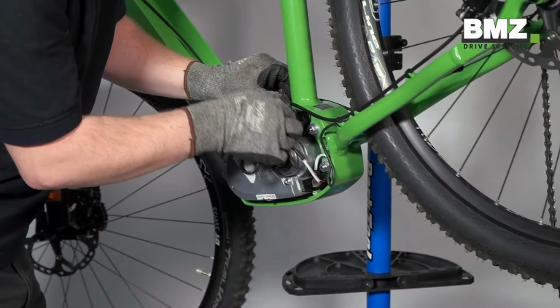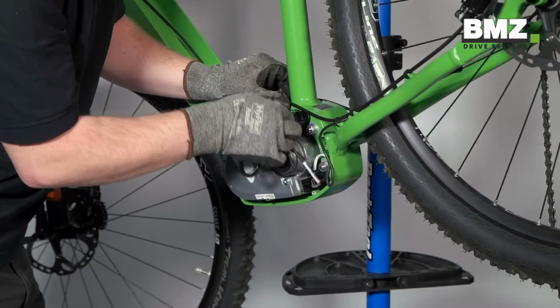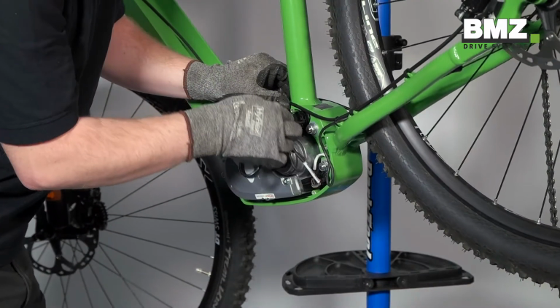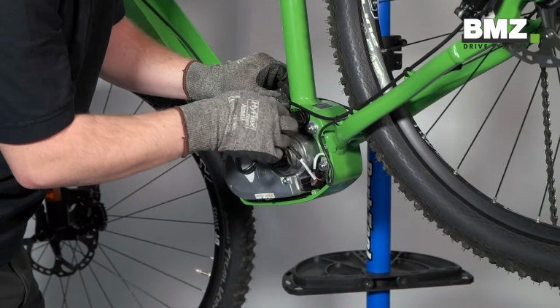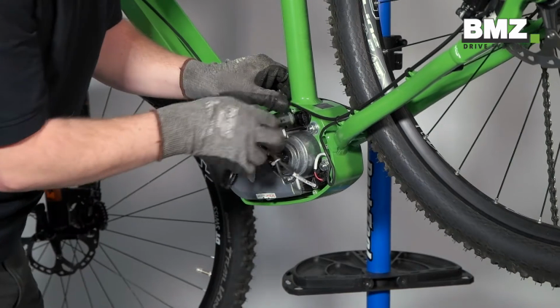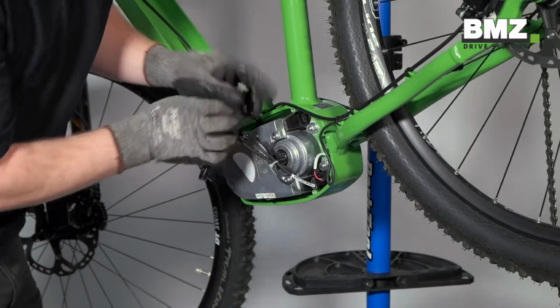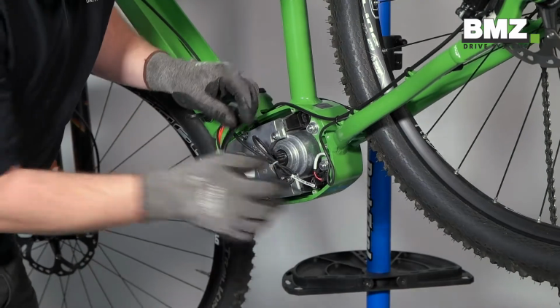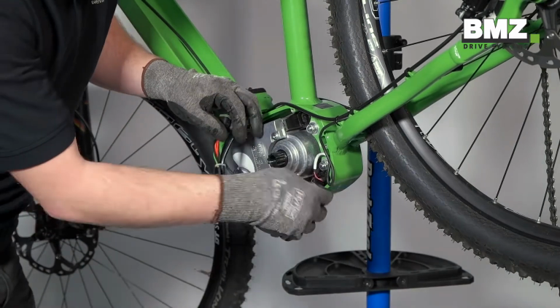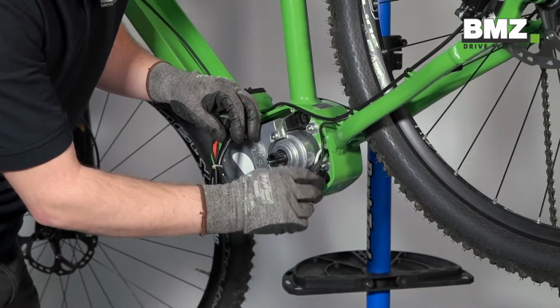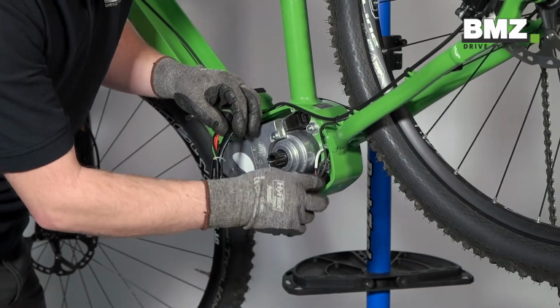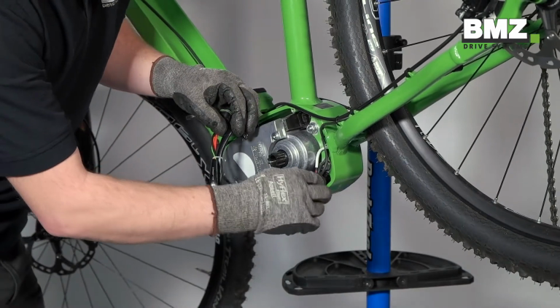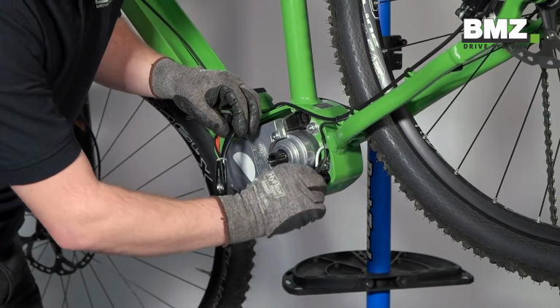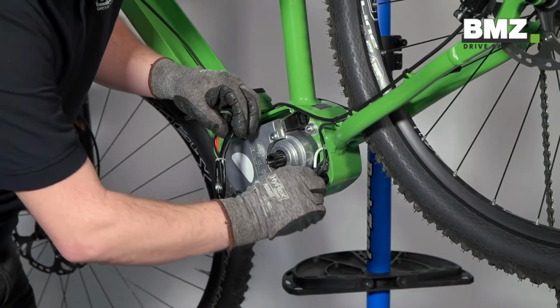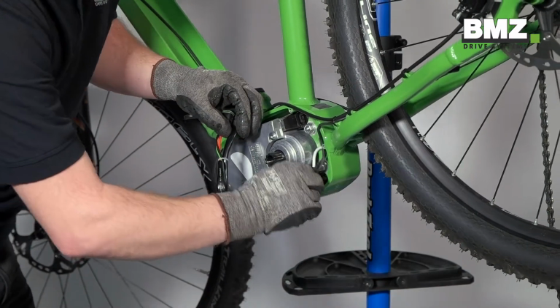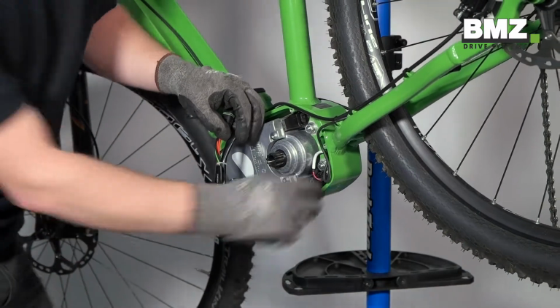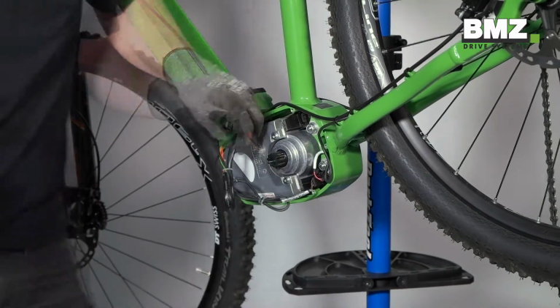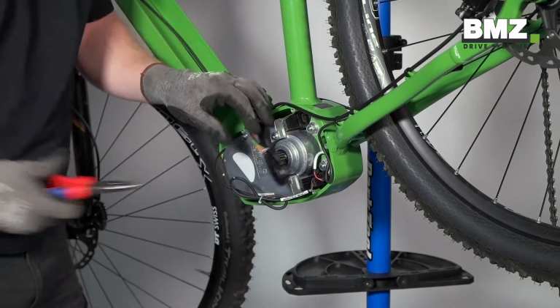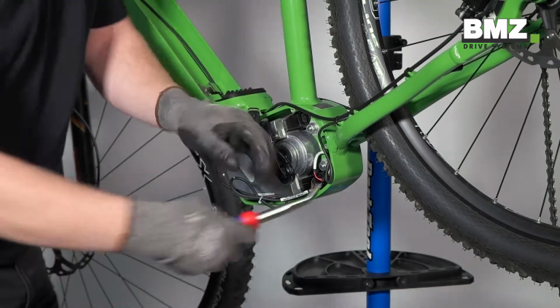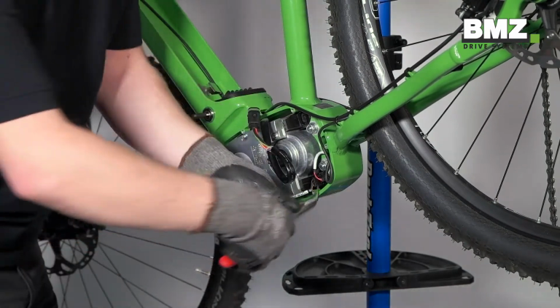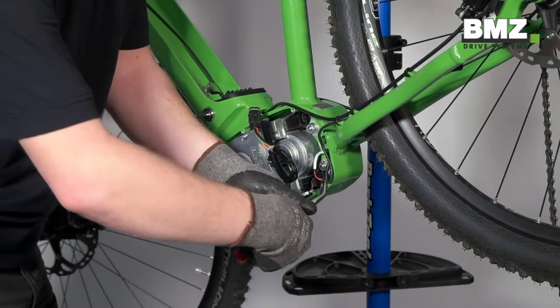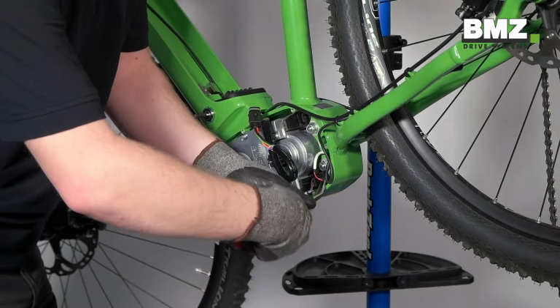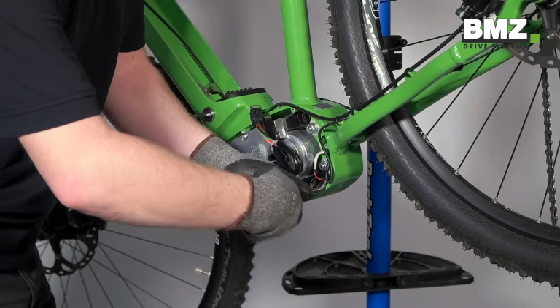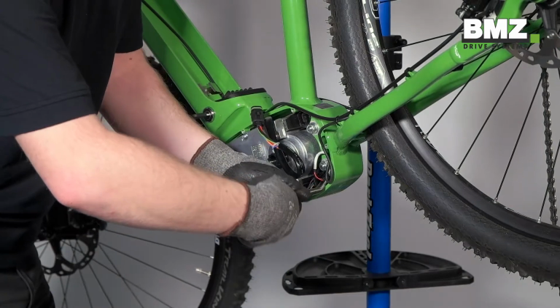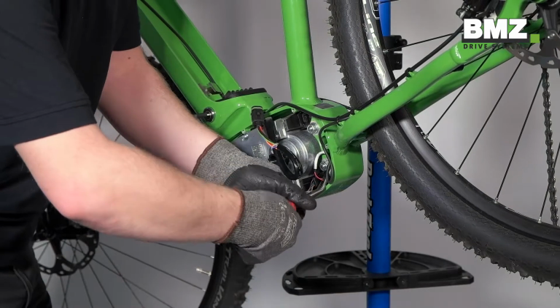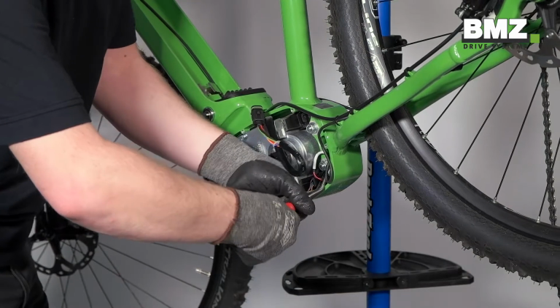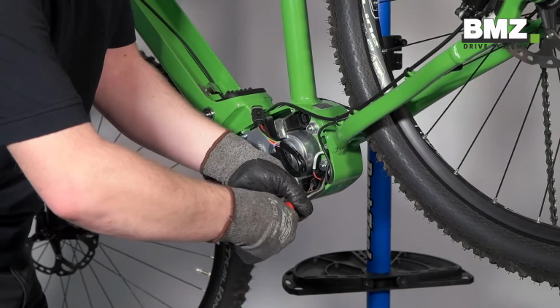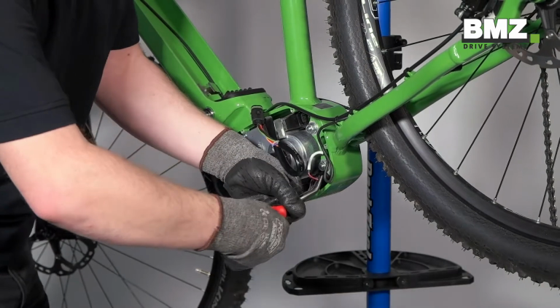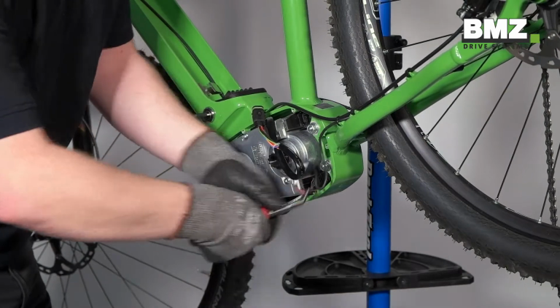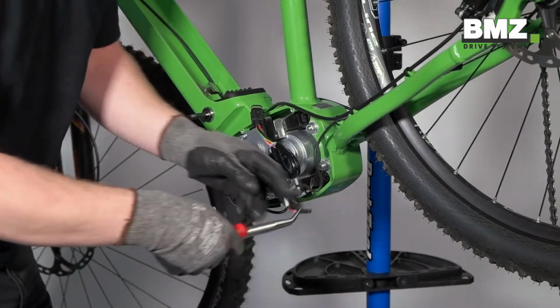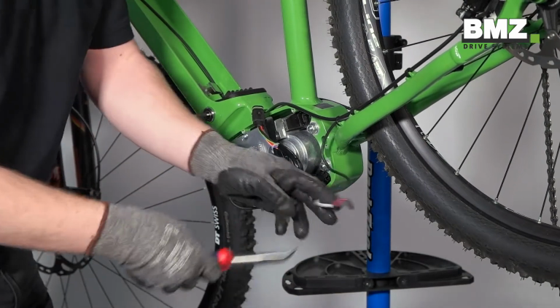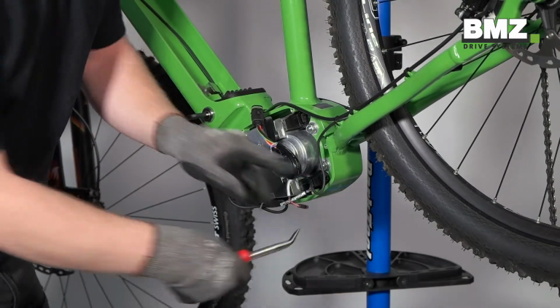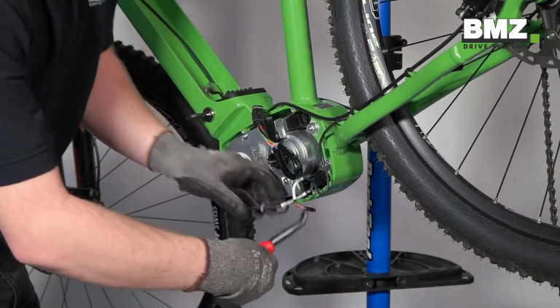Pull the motor cable and plug out of the motor. A pair of needle nose pliers may be helpful for this step if used carefully.